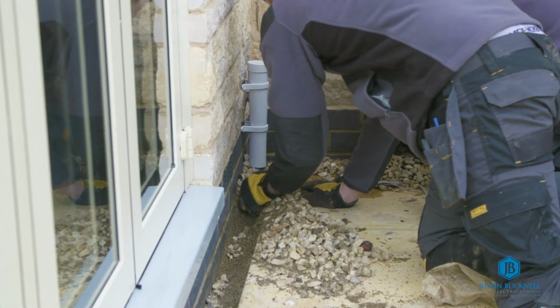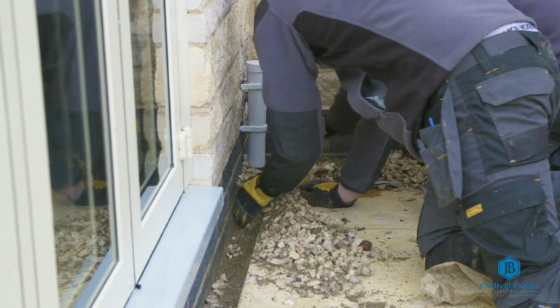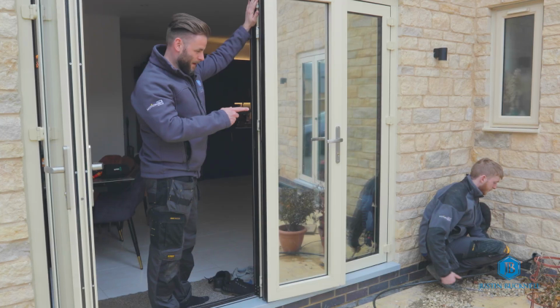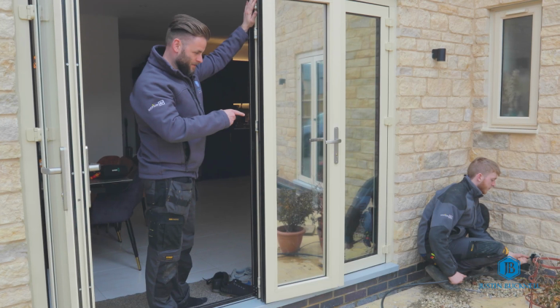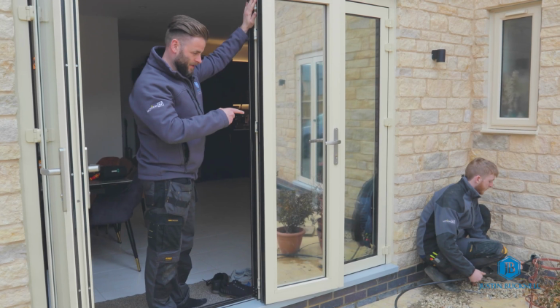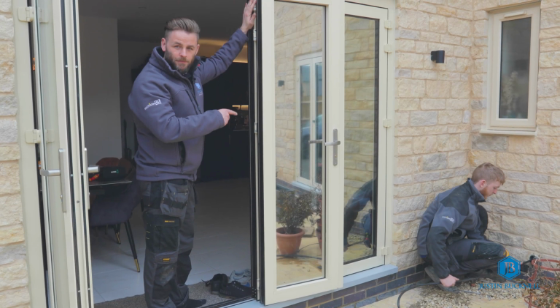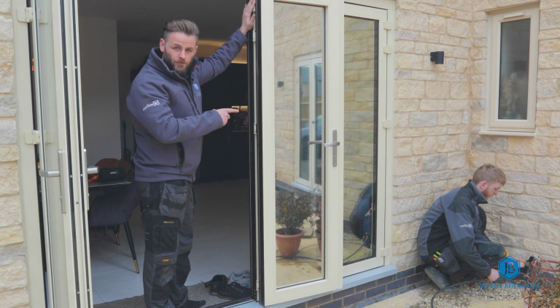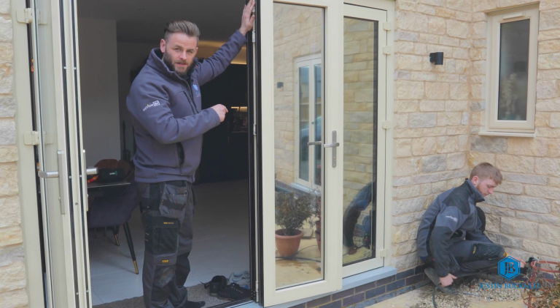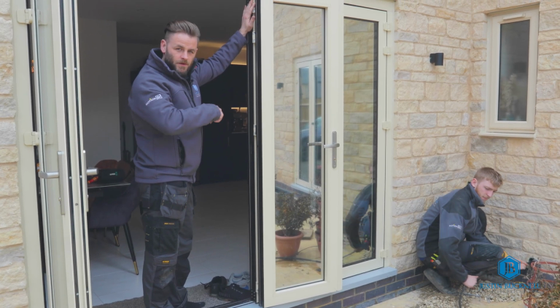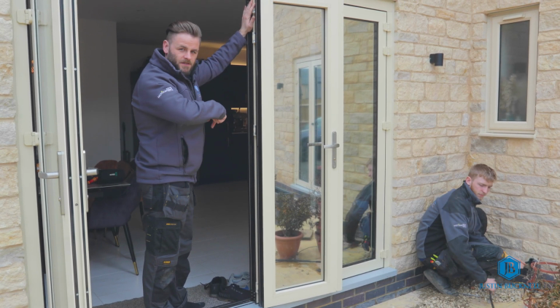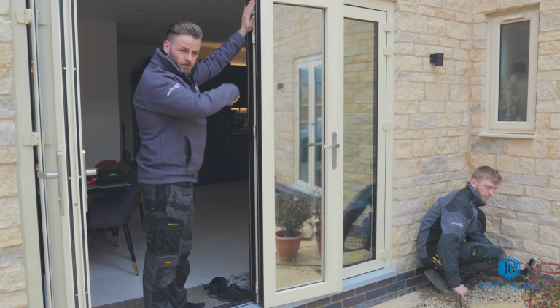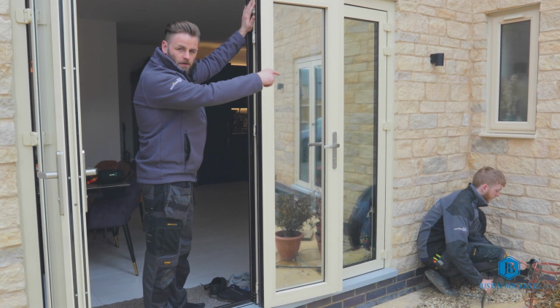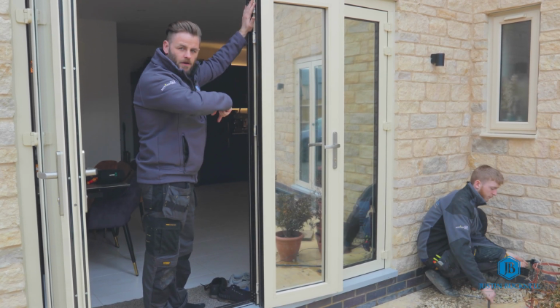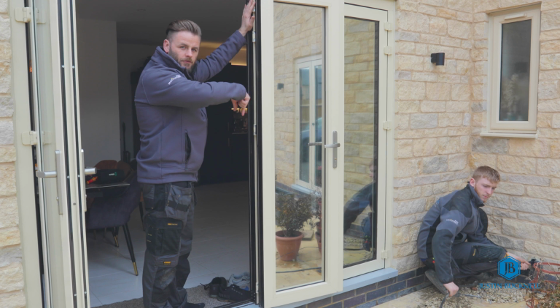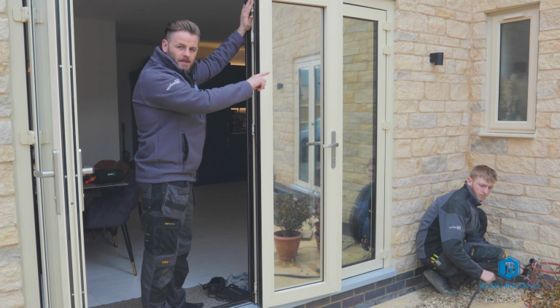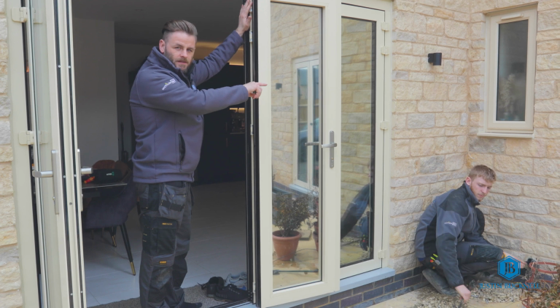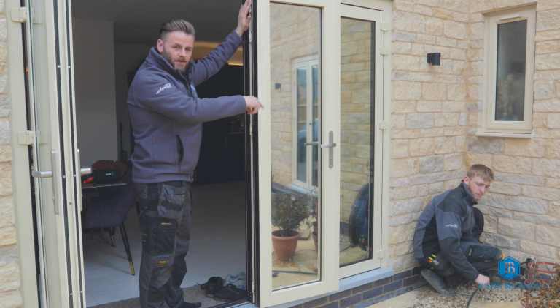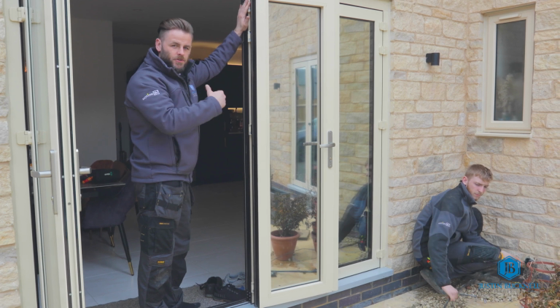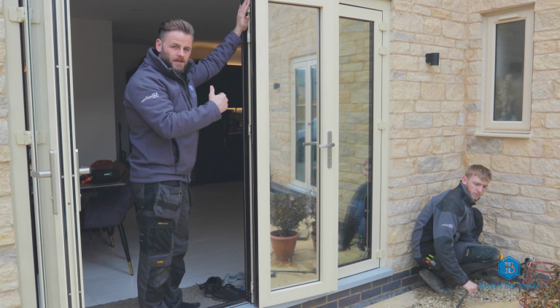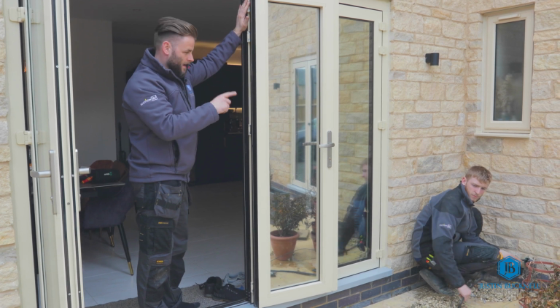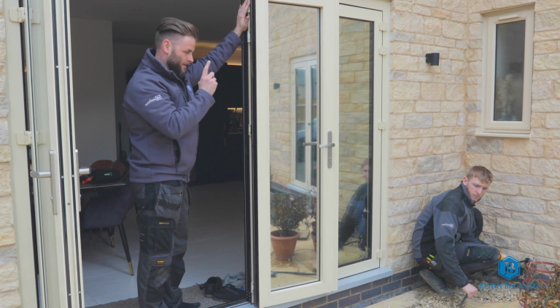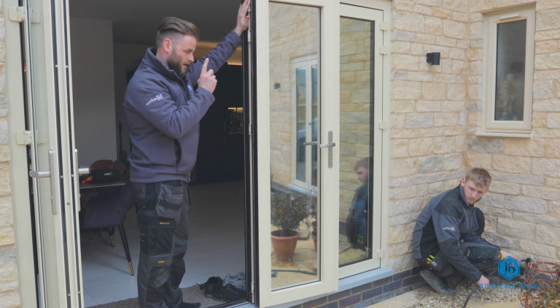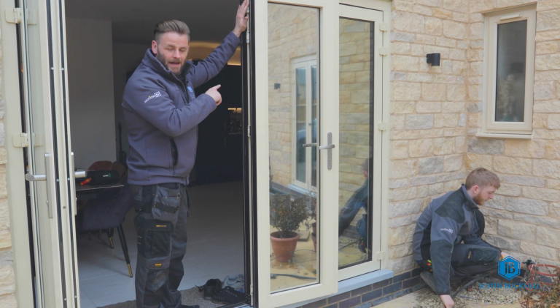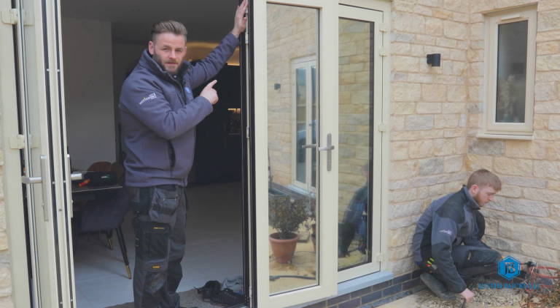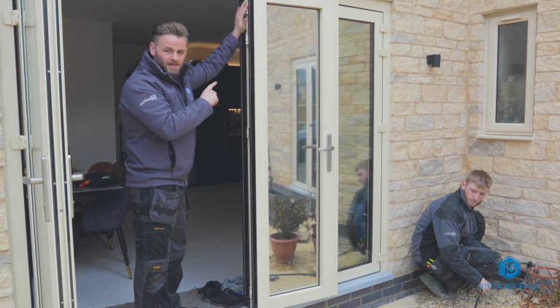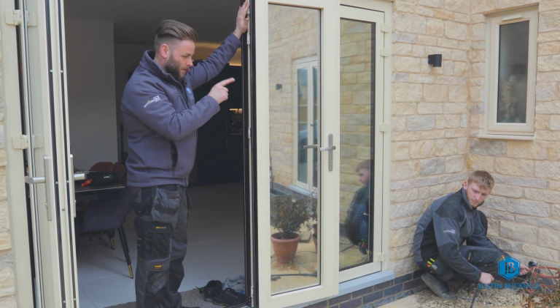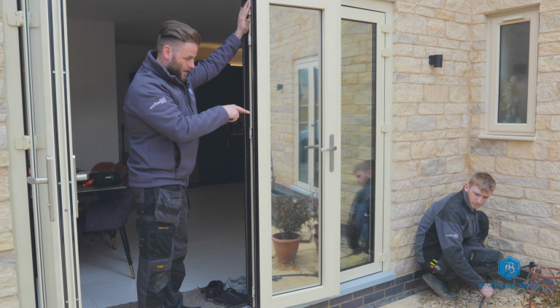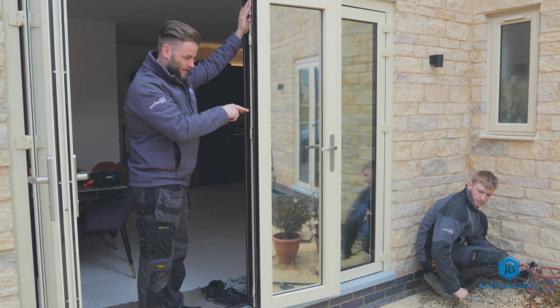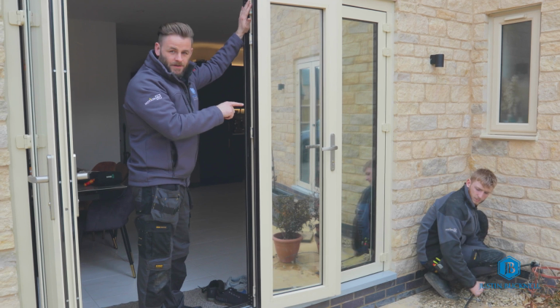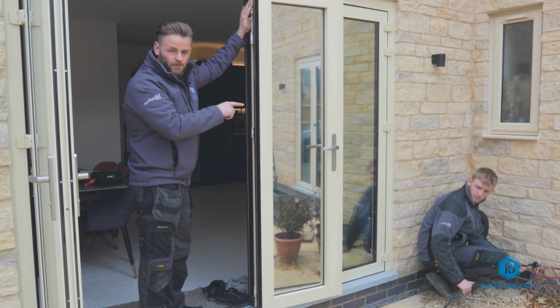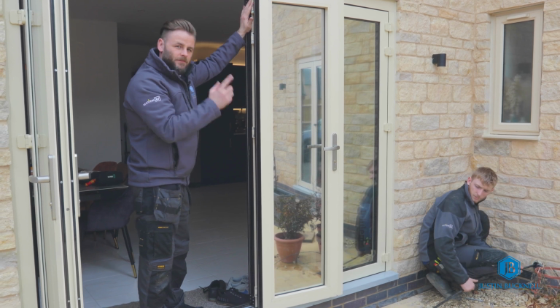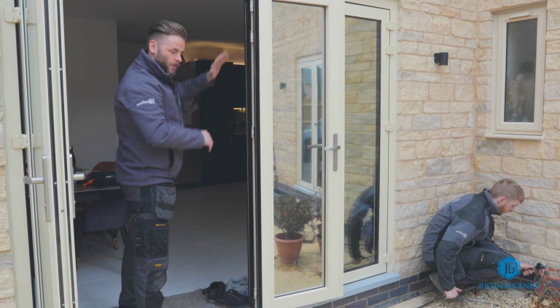Matthew is now pushing the armoured cable through the duct which passes through the wall into the under-stairs area where the consumer unit is, and Adam is under the stairs collecting the other end of this cable. Let's go and have a look.